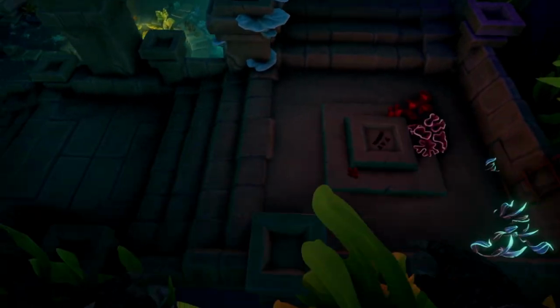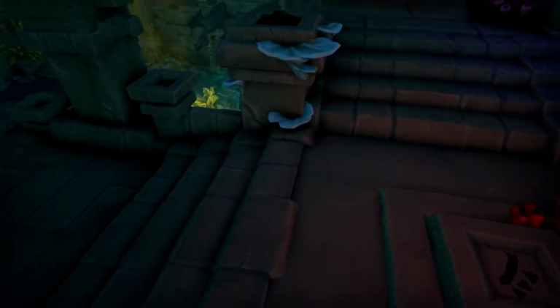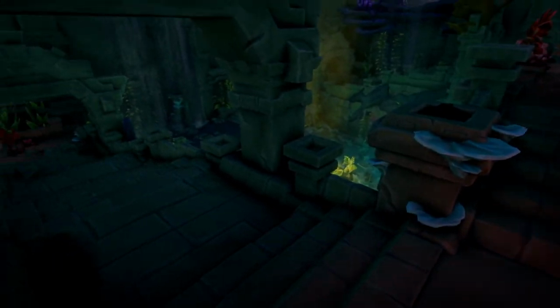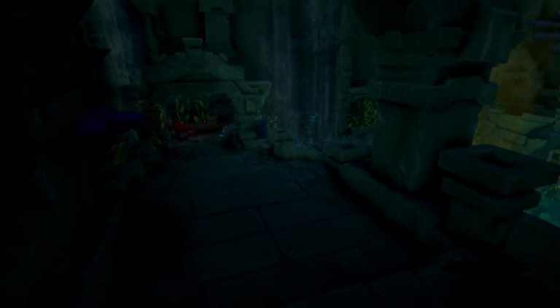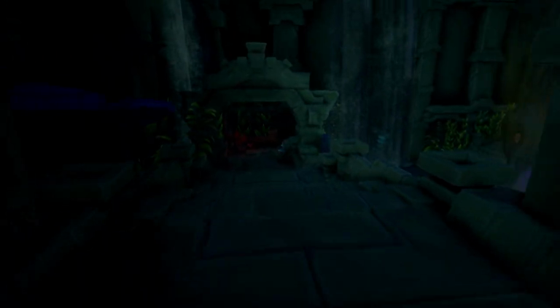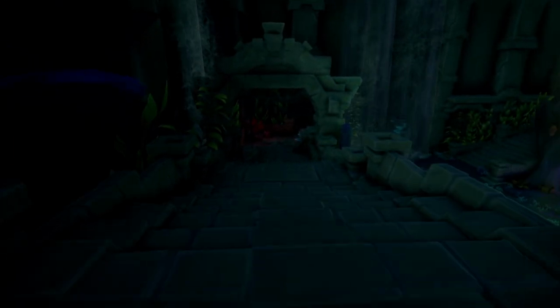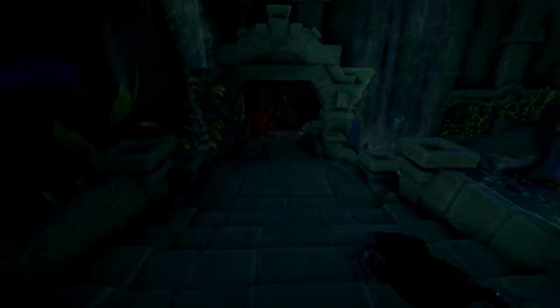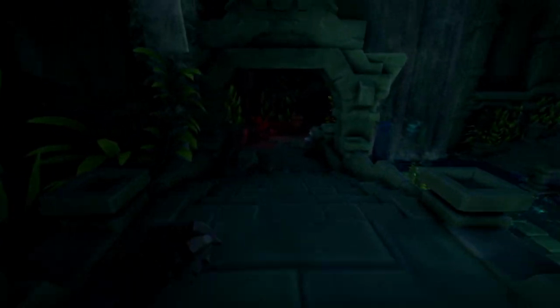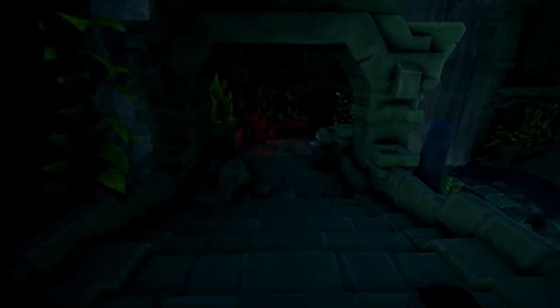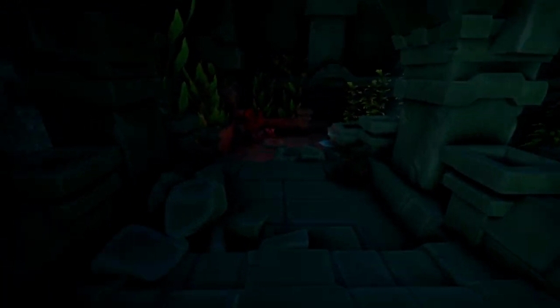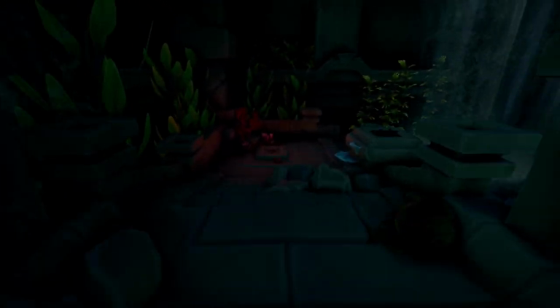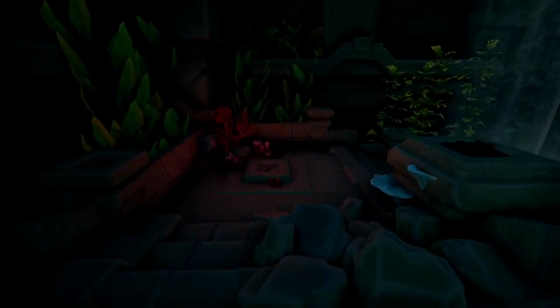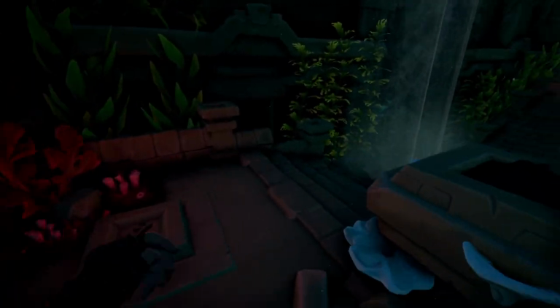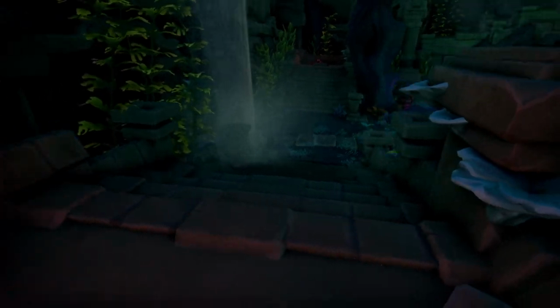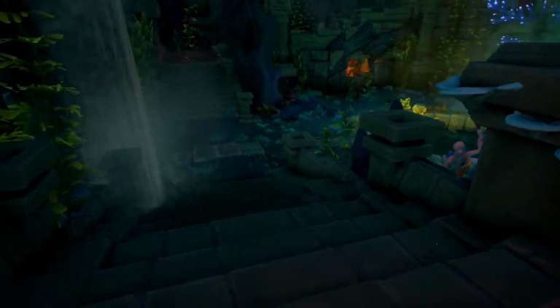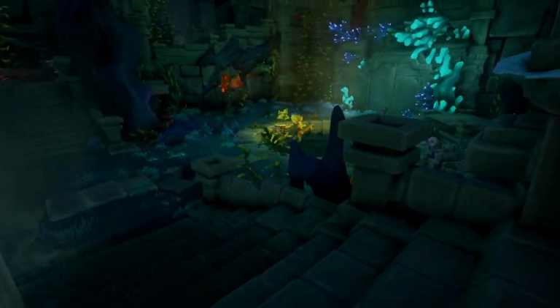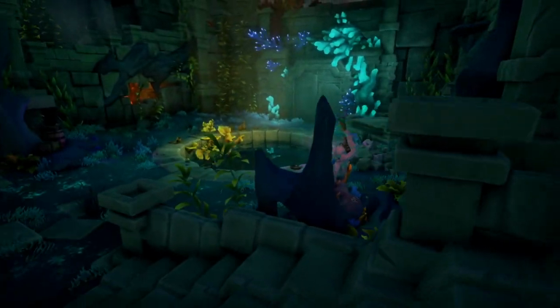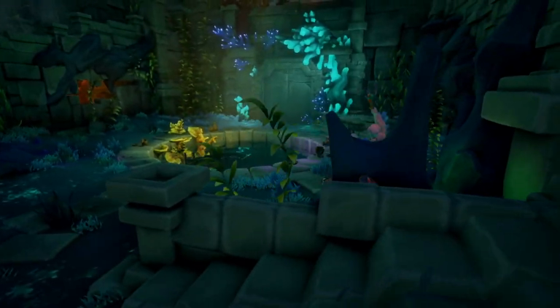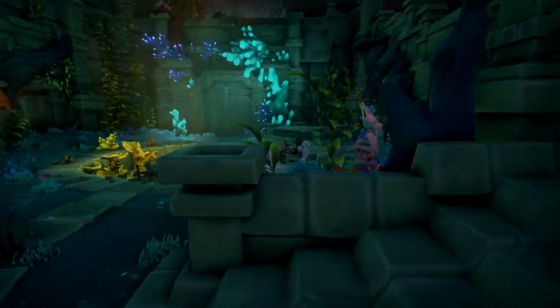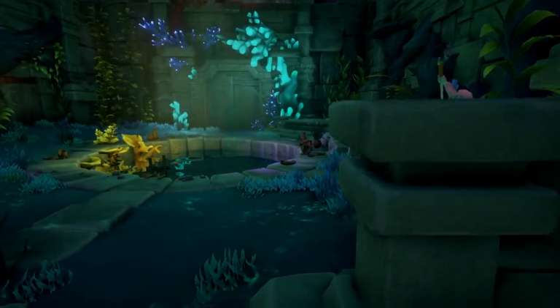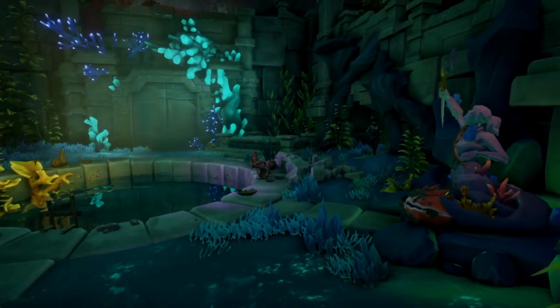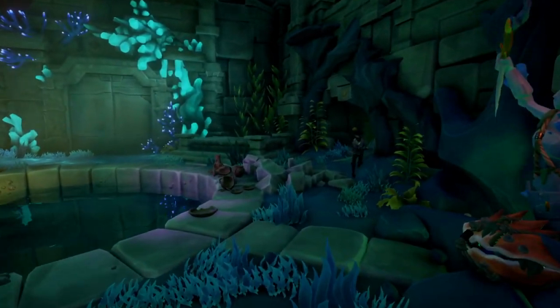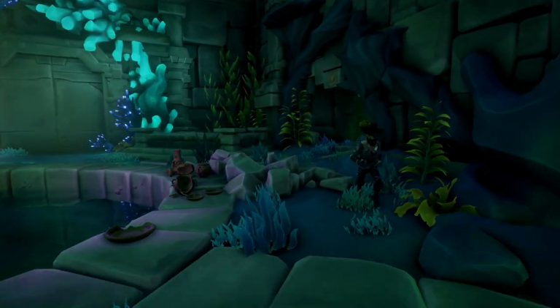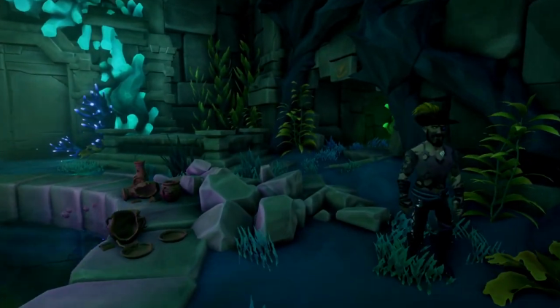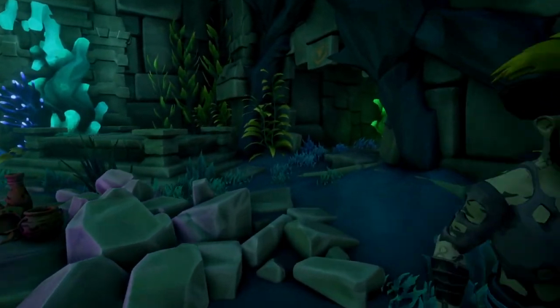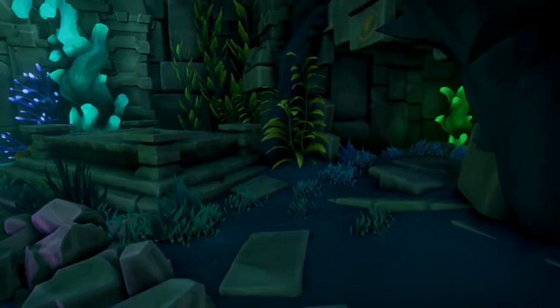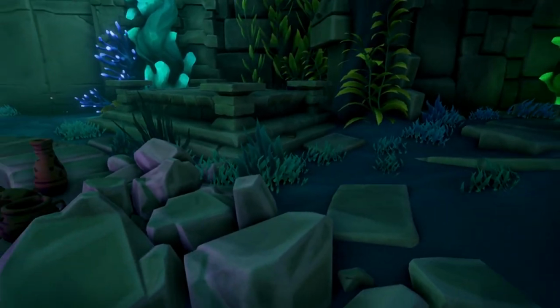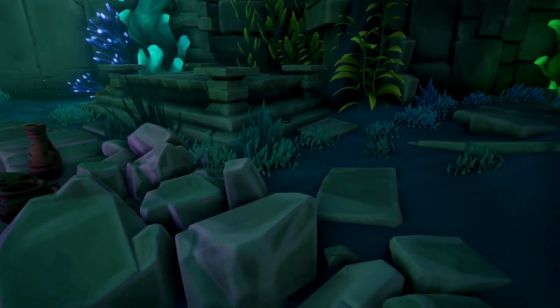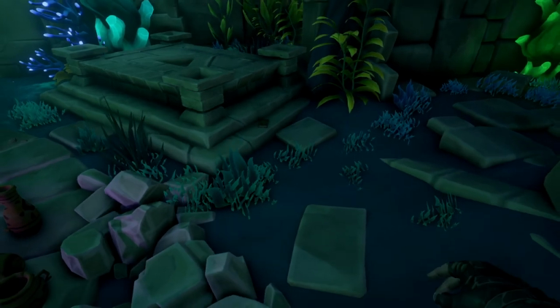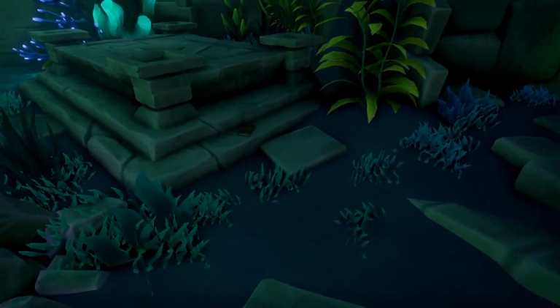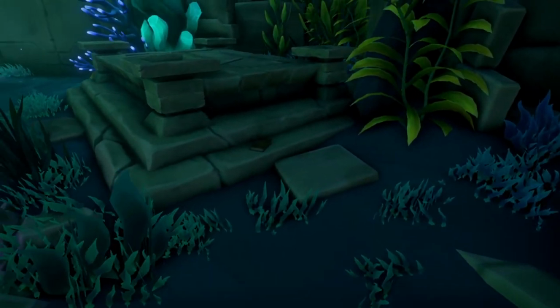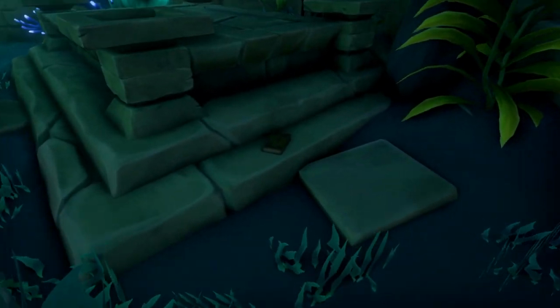You're going to fall down here and run all the way down. Then next to what looks like a sacrifice table, you're going to find the first journal.